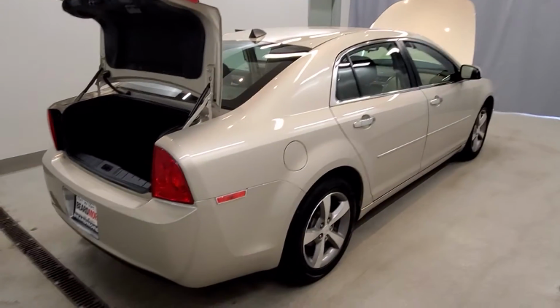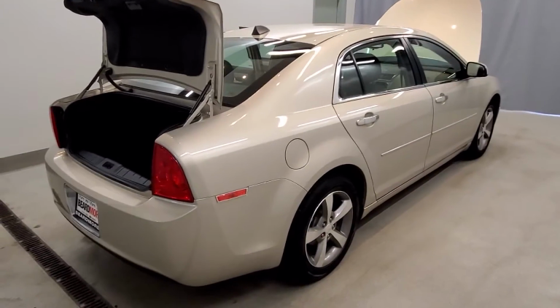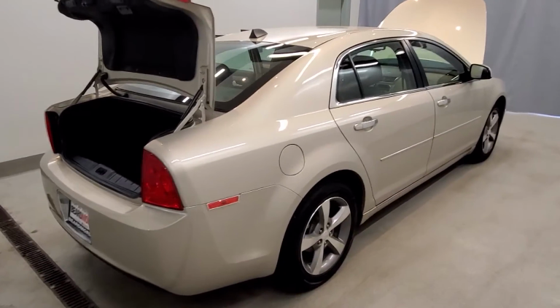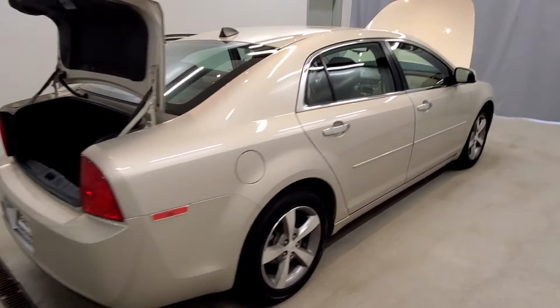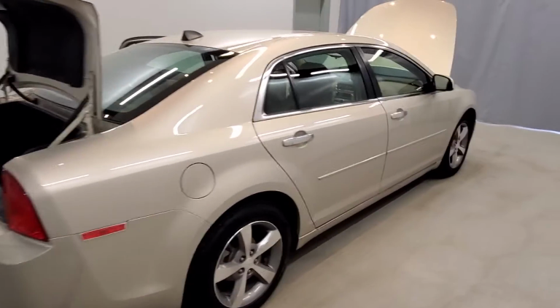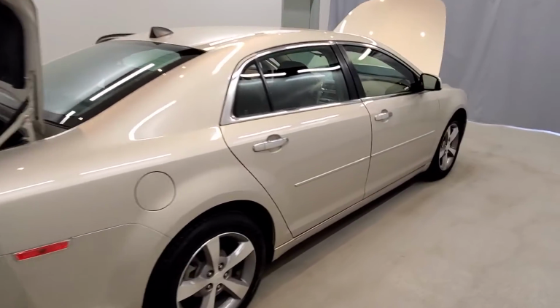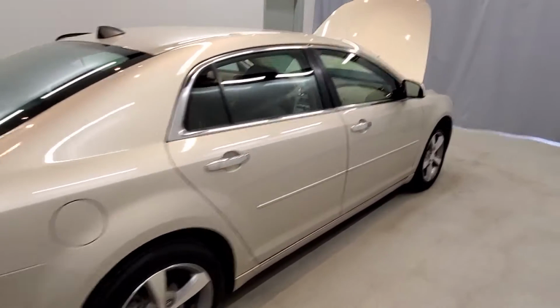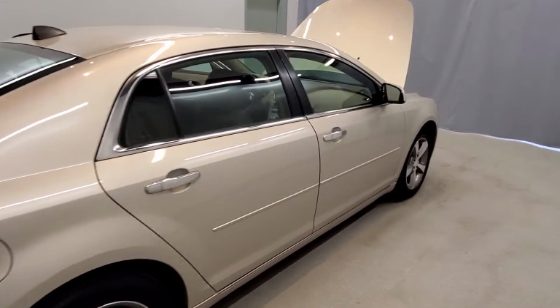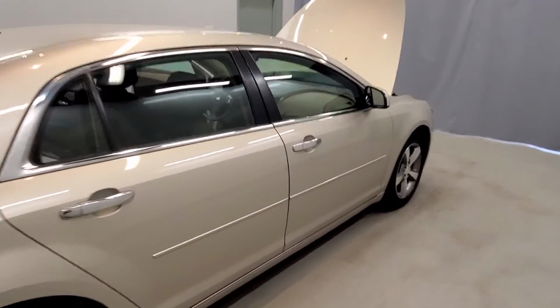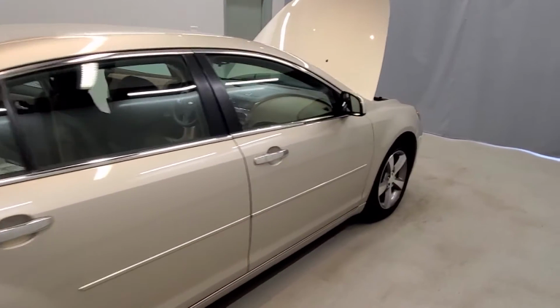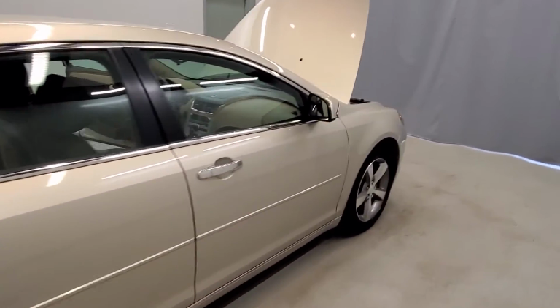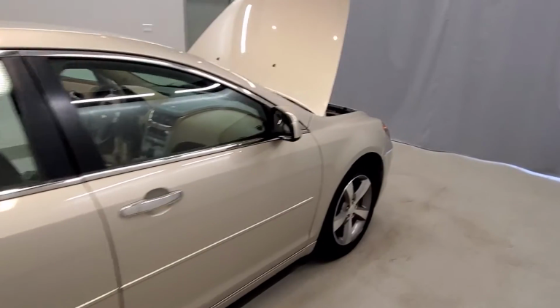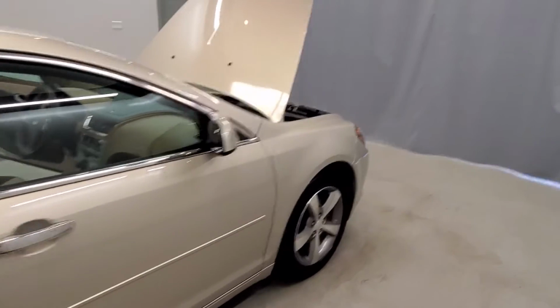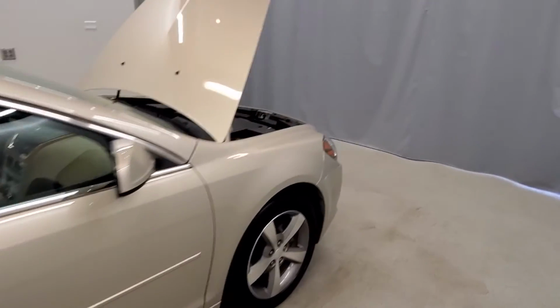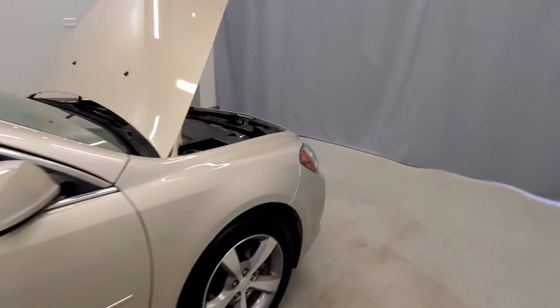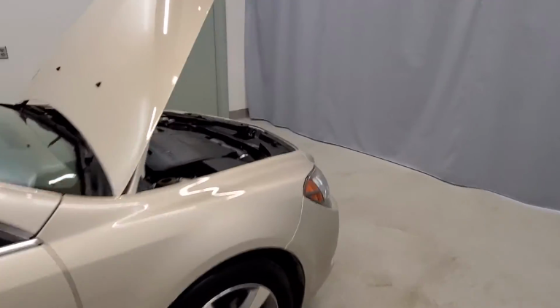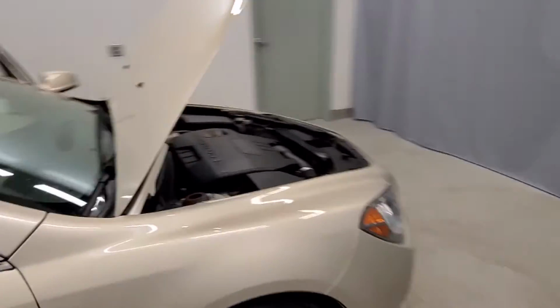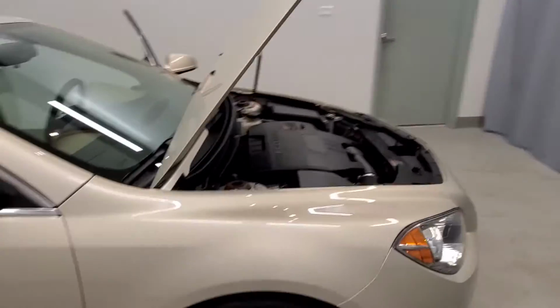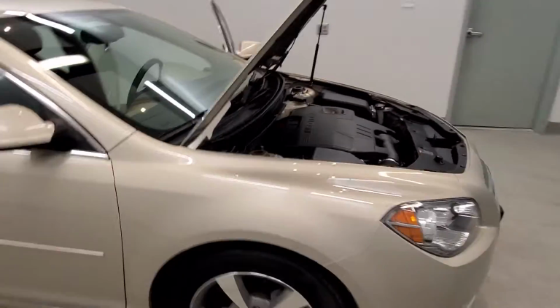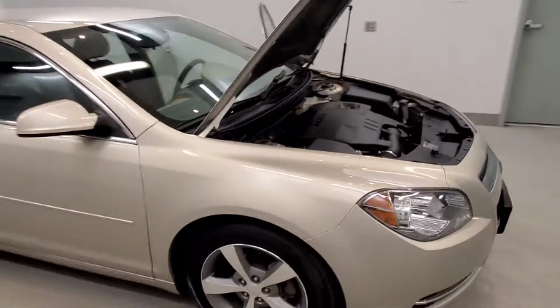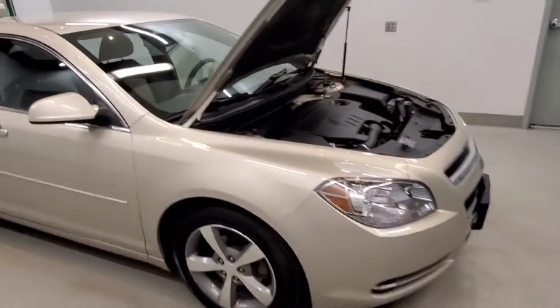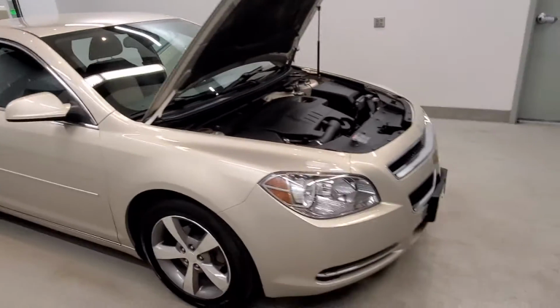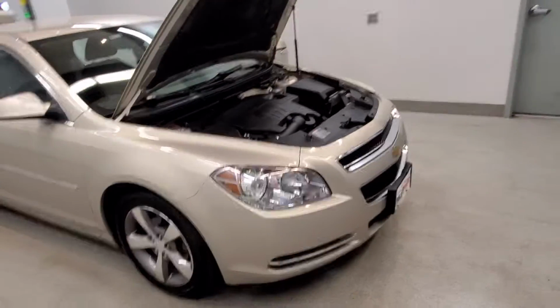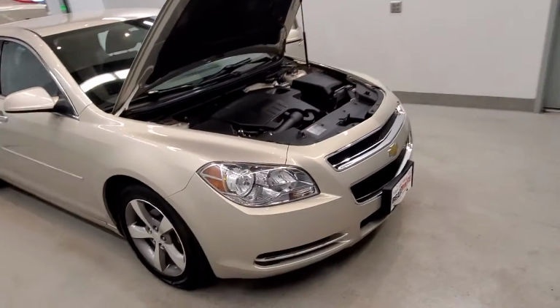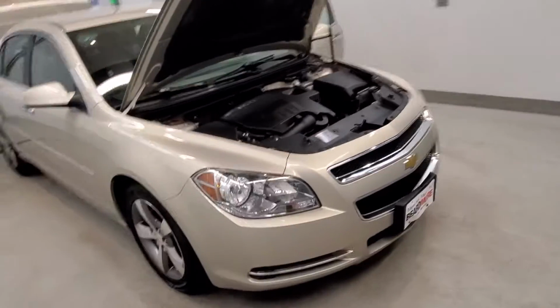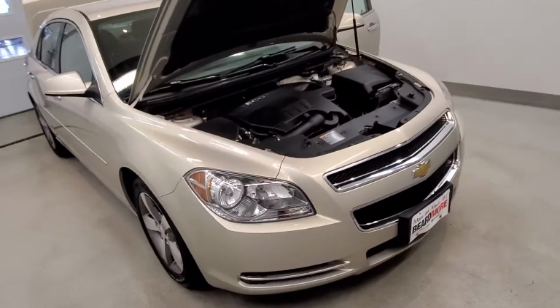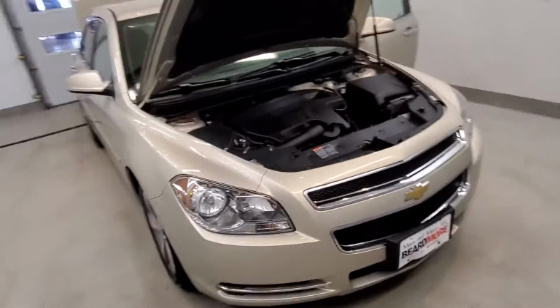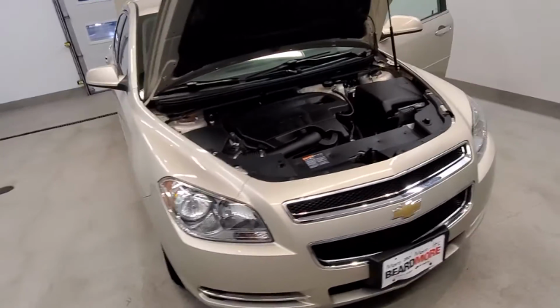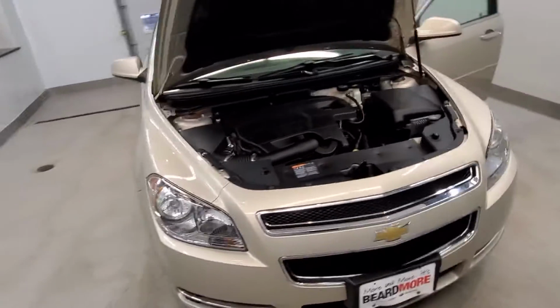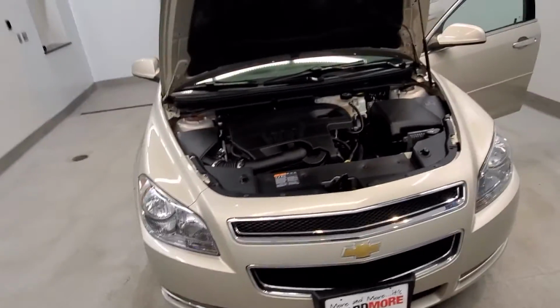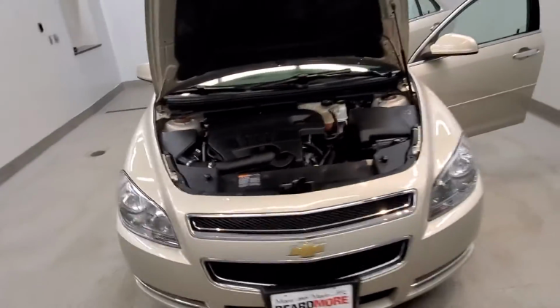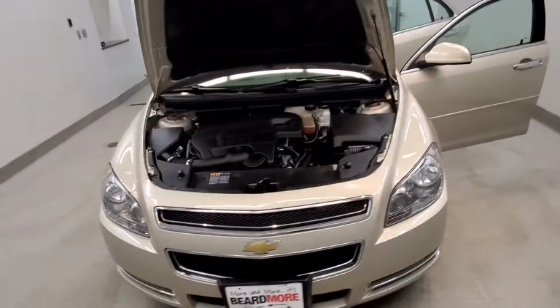This vehicle comes with a full-wheel independent suspension system with stability control, four-wheel disc brakes, ABS brakes, dual front impact airbags, dual front side-impact airbags, emergency communication system with OnStar directions and connections, and a front anti-roll bar.